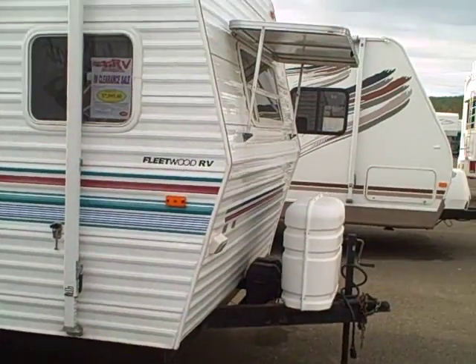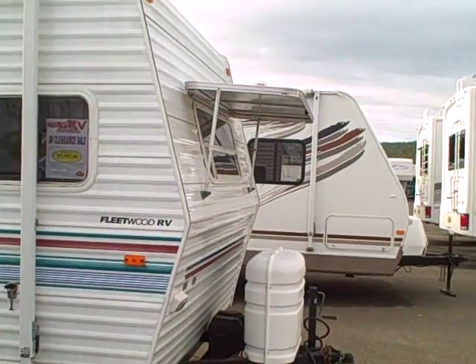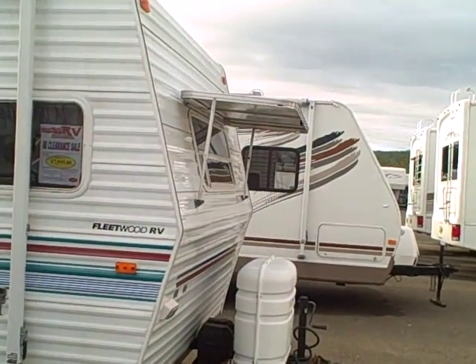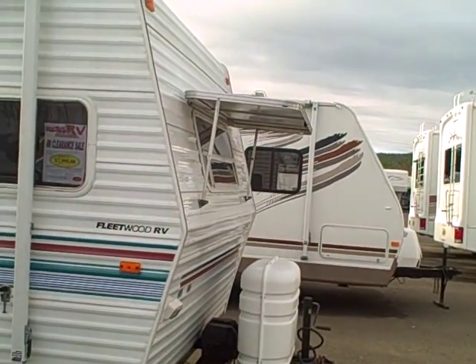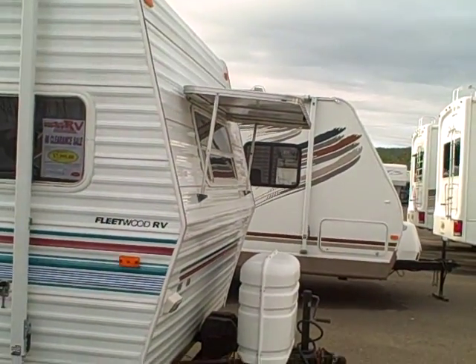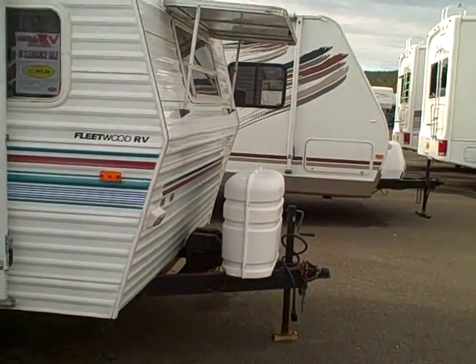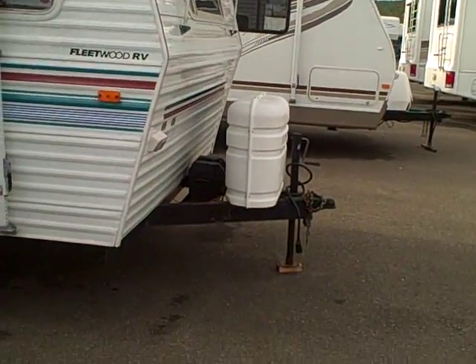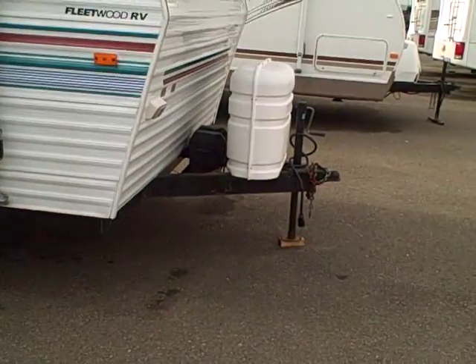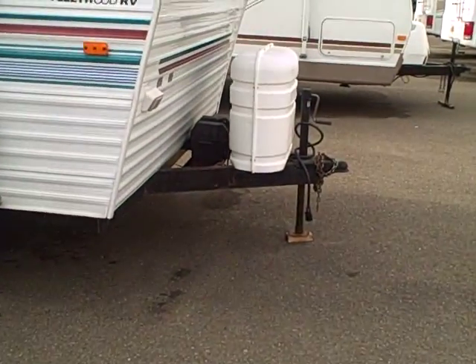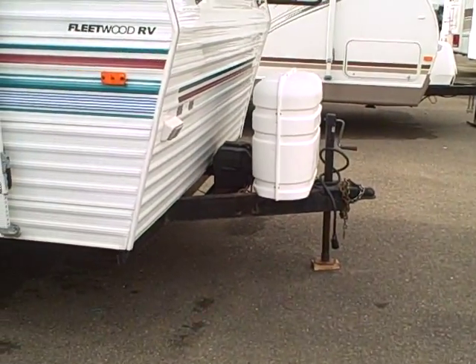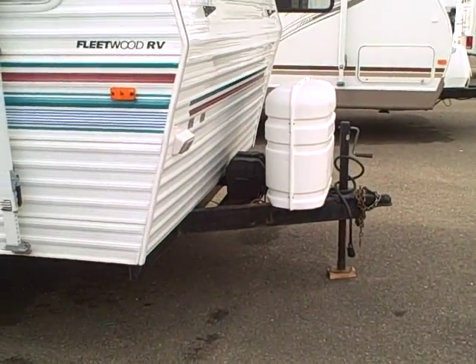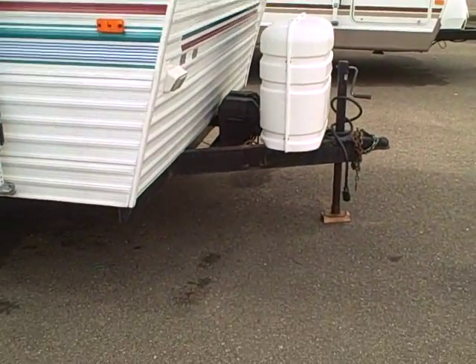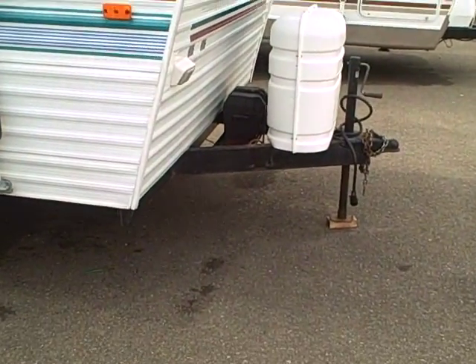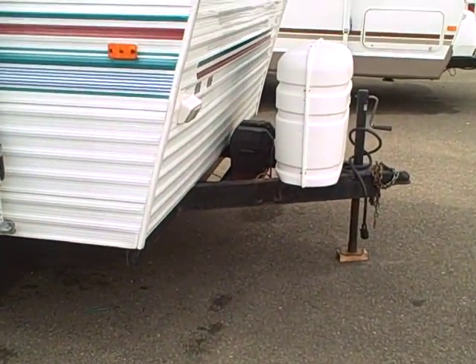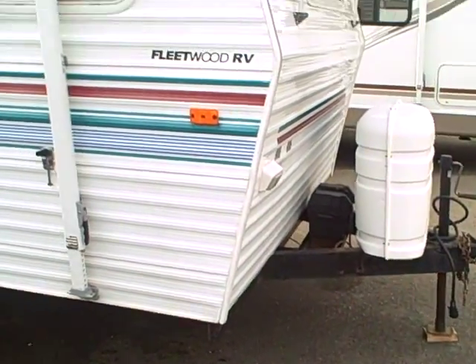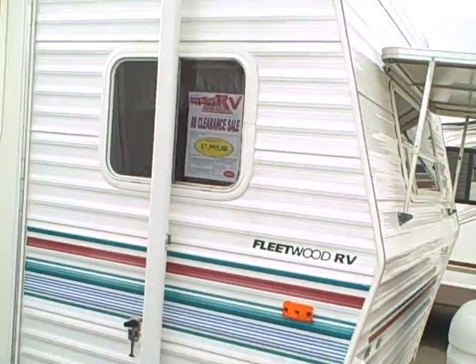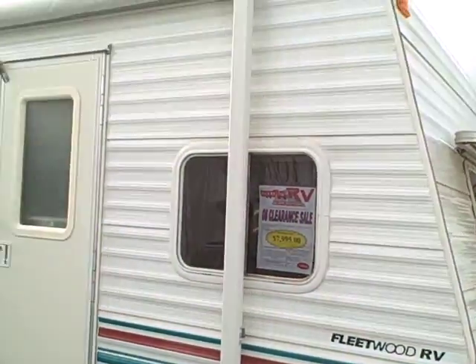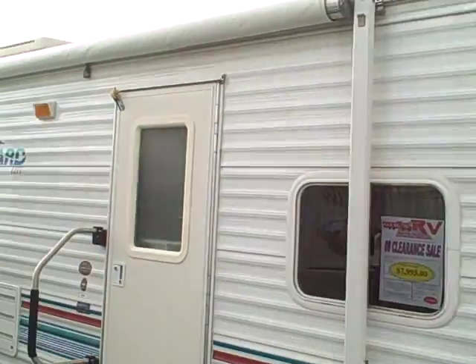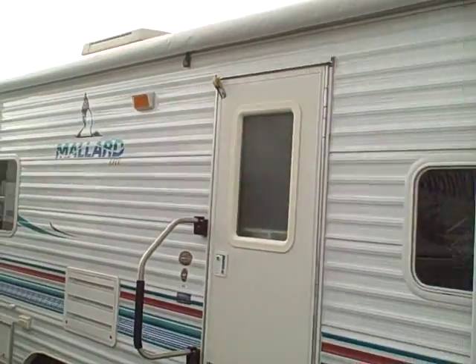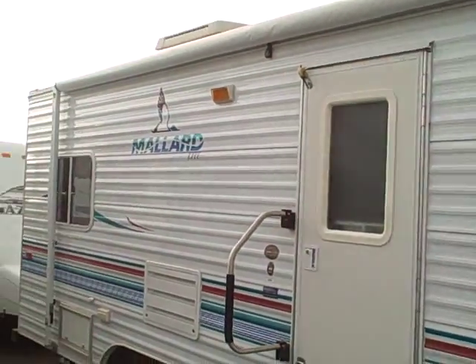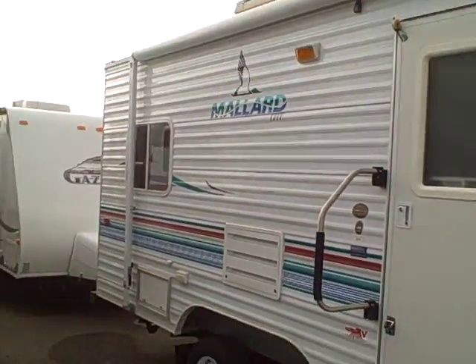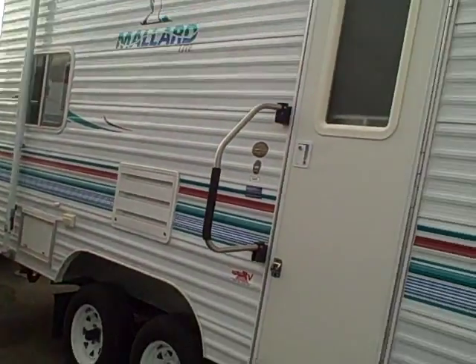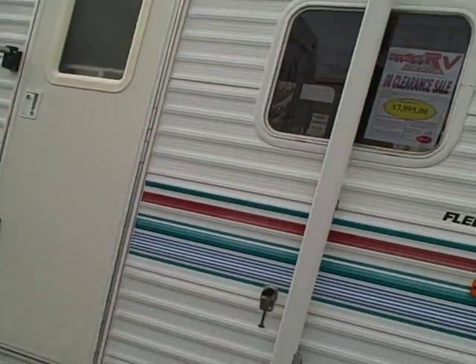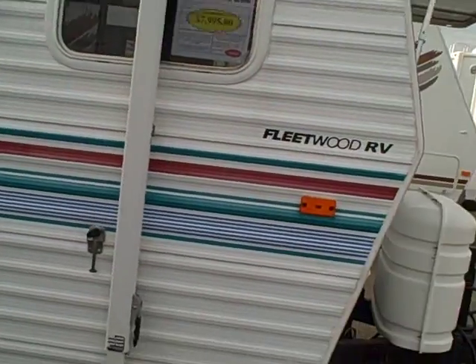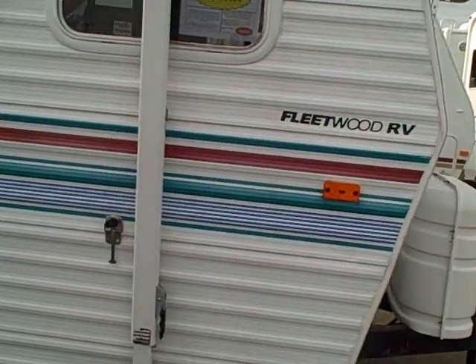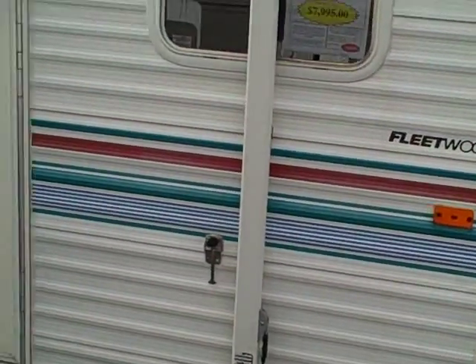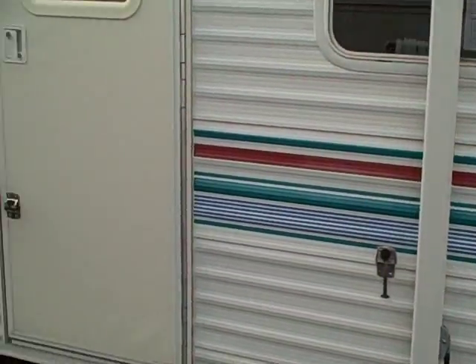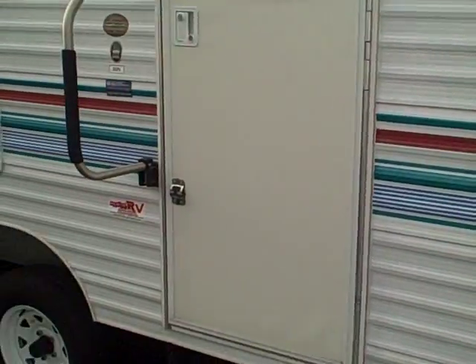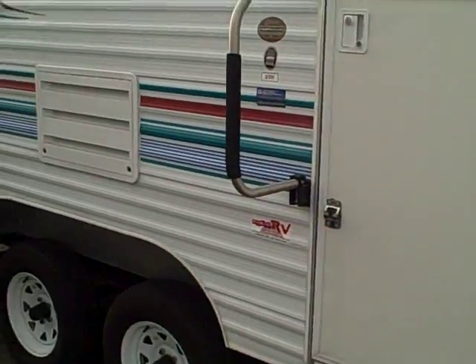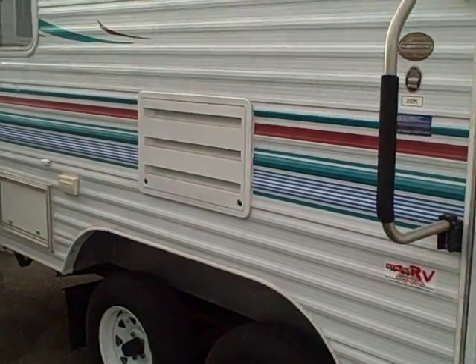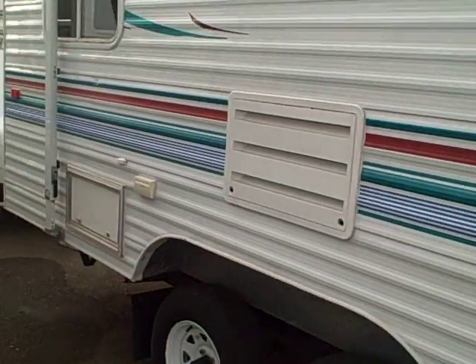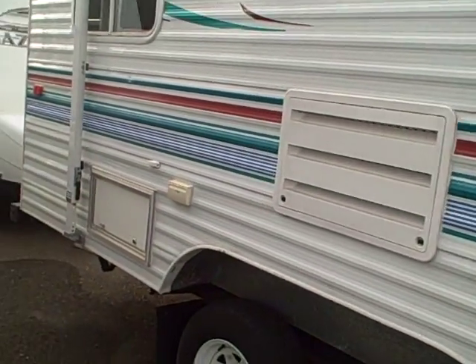You see it's got the rock guard on the front, tank cover, auxiliary battery box, awning over the front — even the graphics are in good shape on this RV.